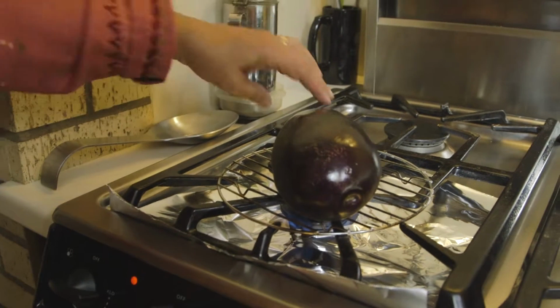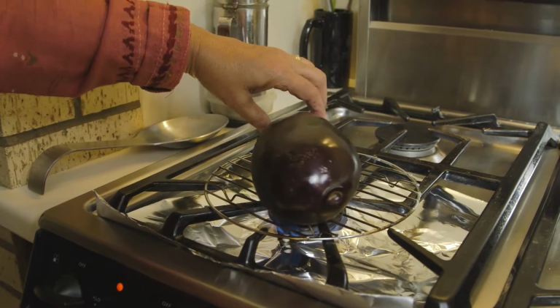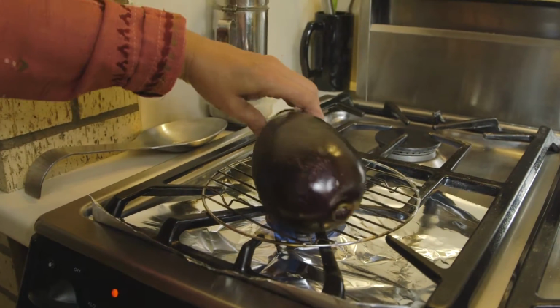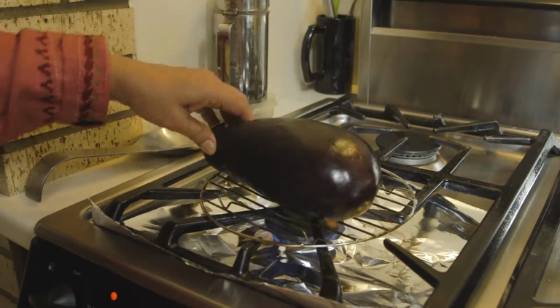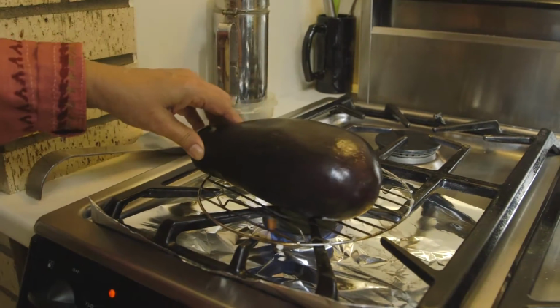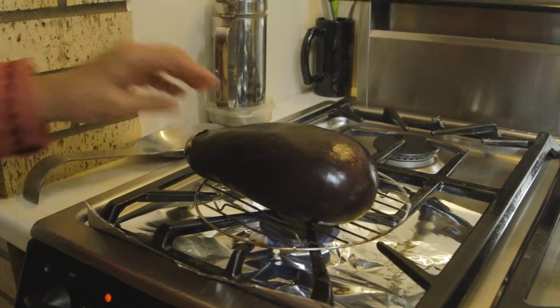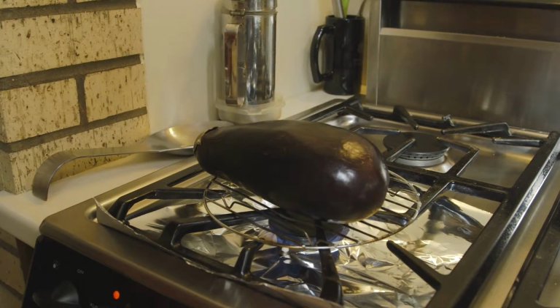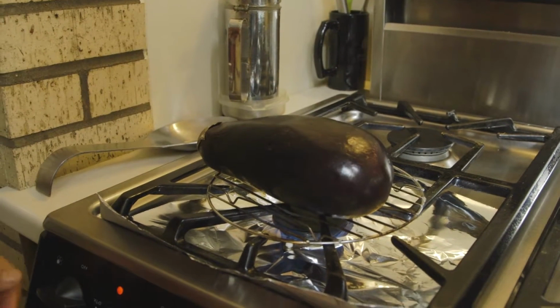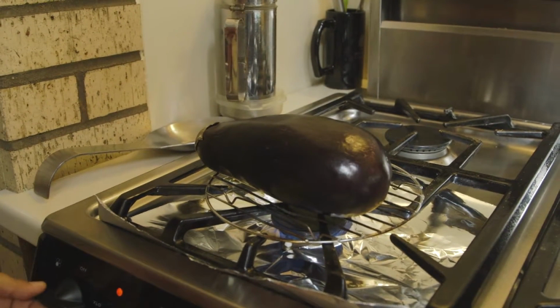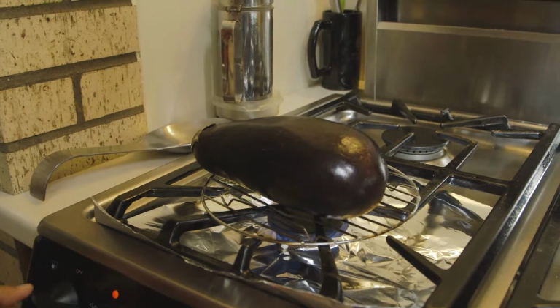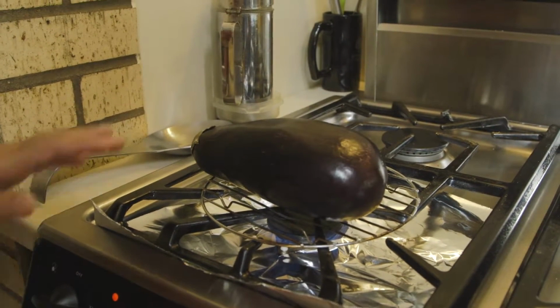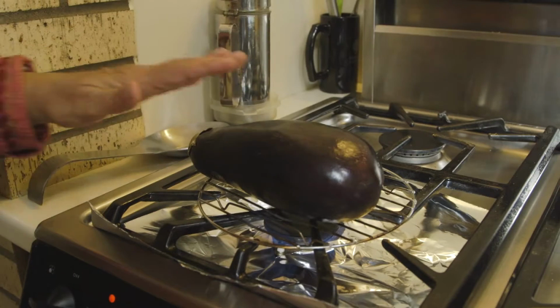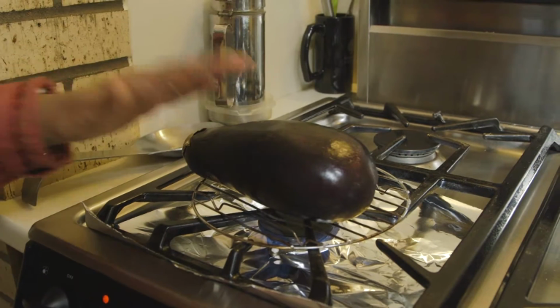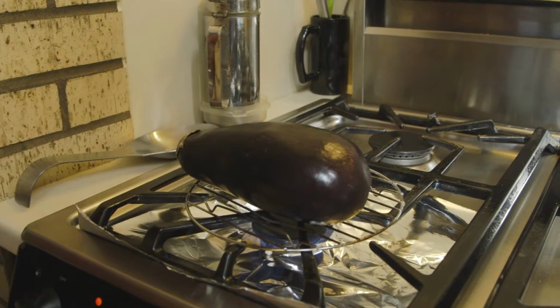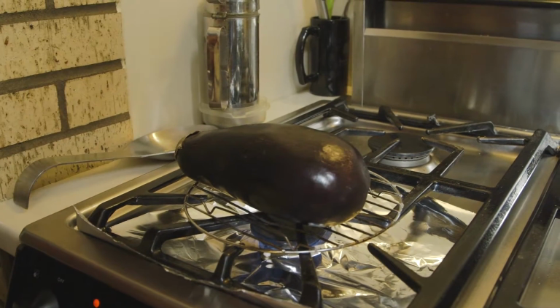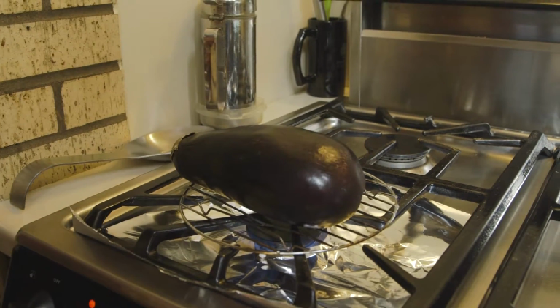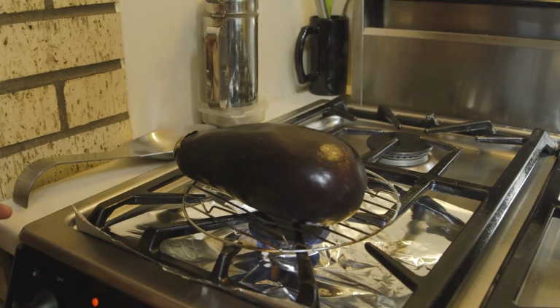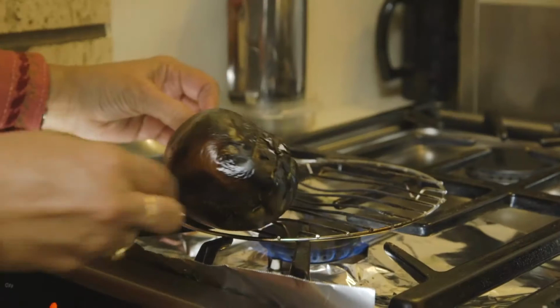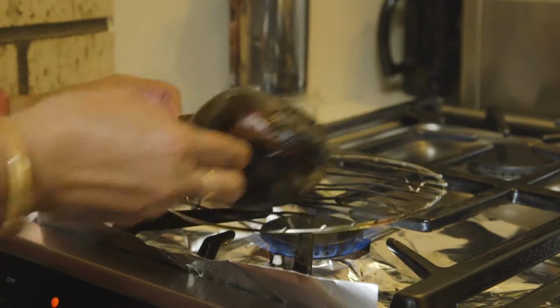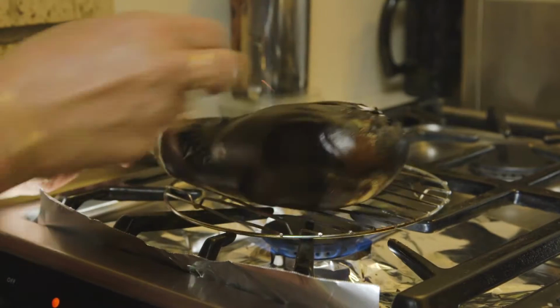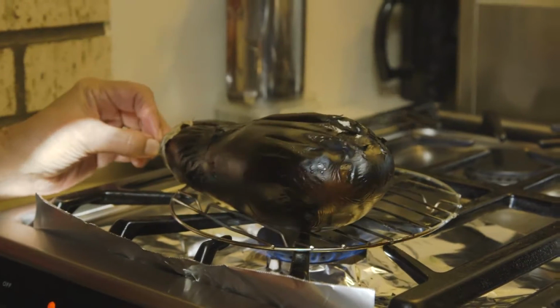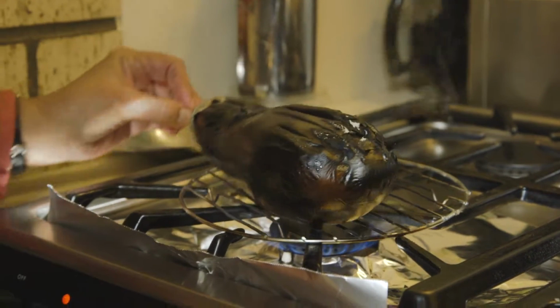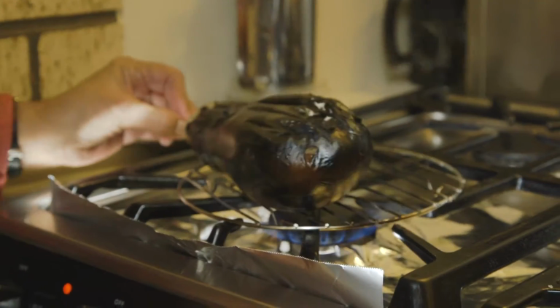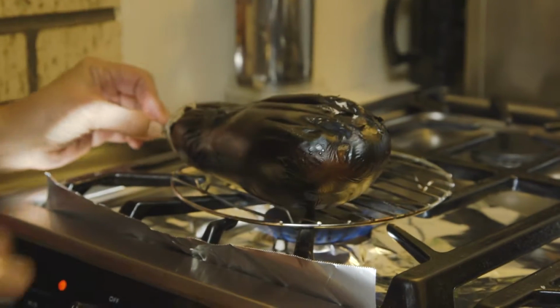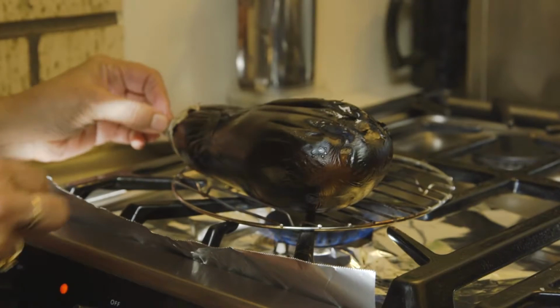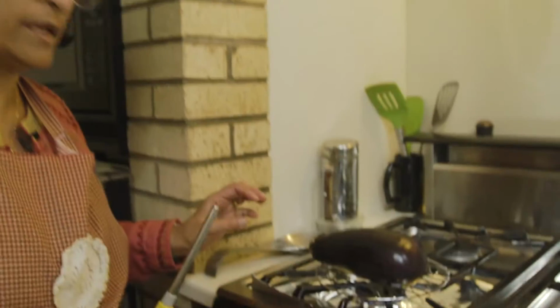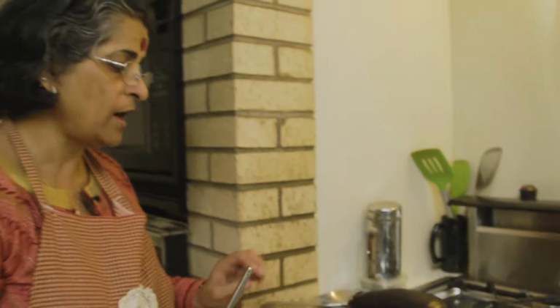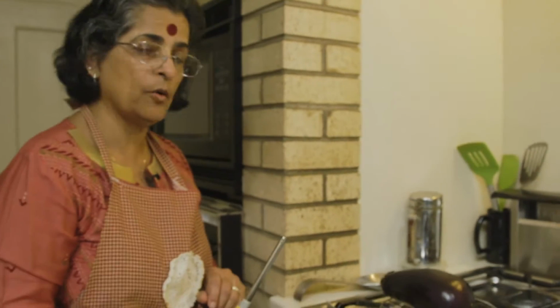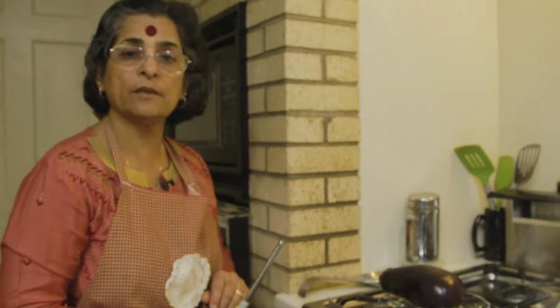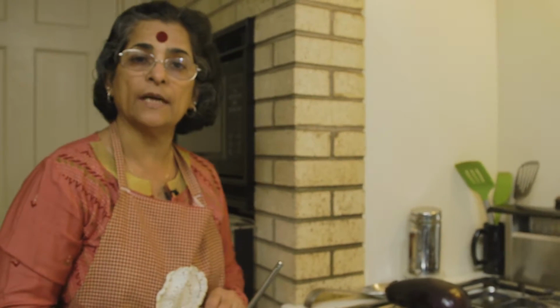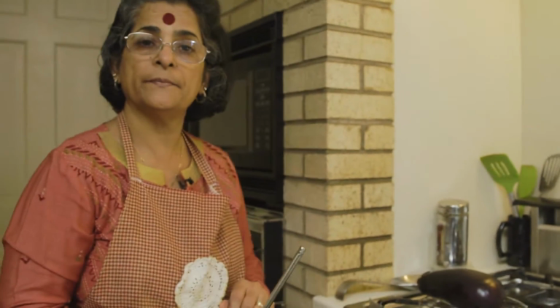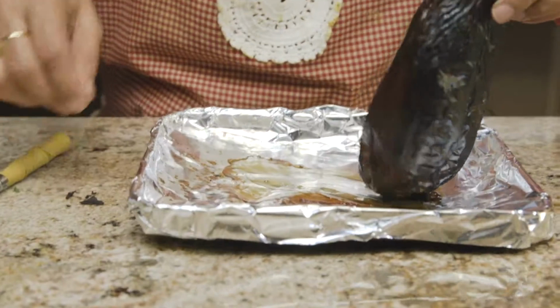There we go. We are going to let it sit here — it is very easy to roast it at just about medium heat. We will turn it a couple of times and in about half an hour it will be done.